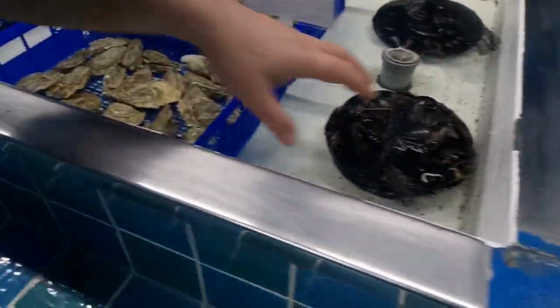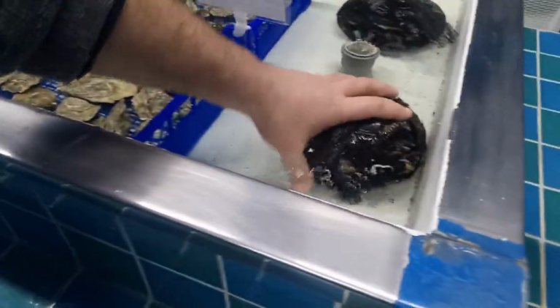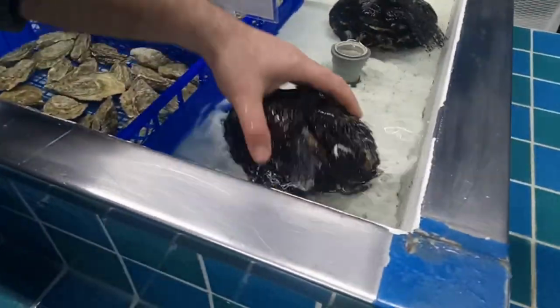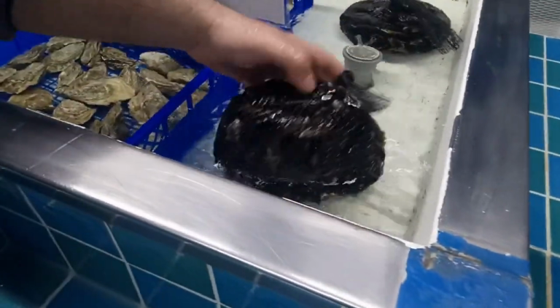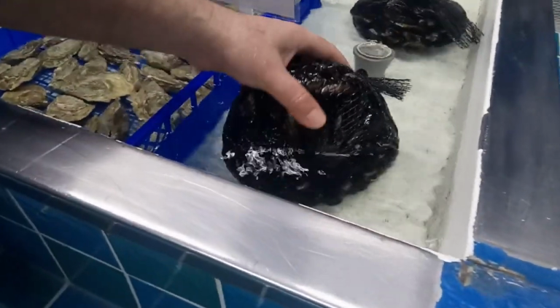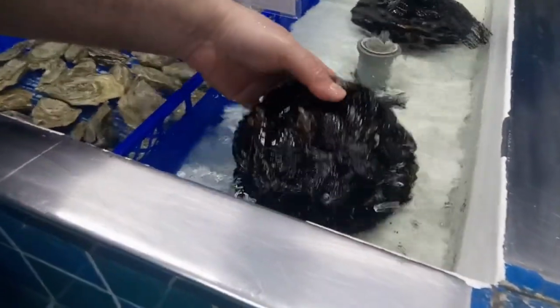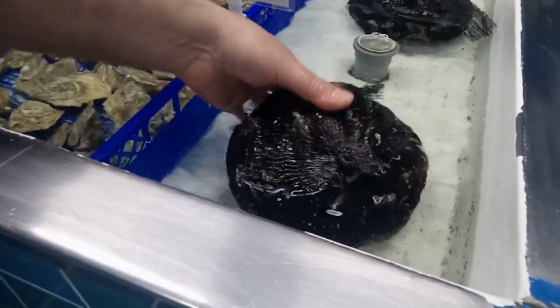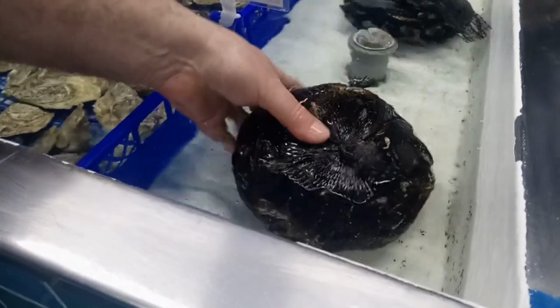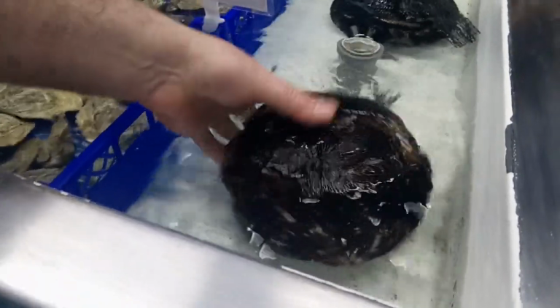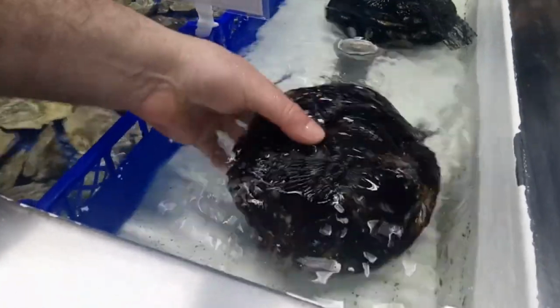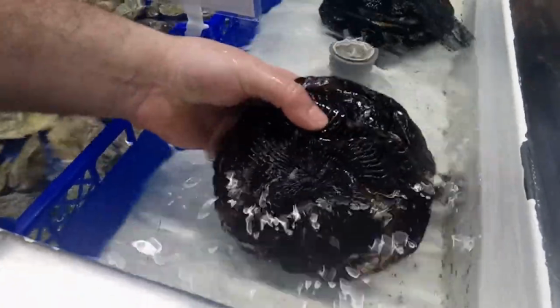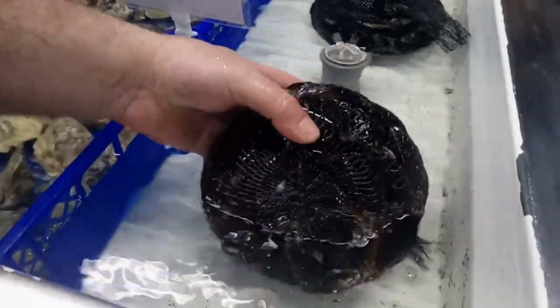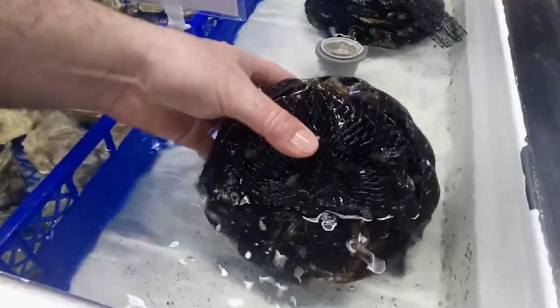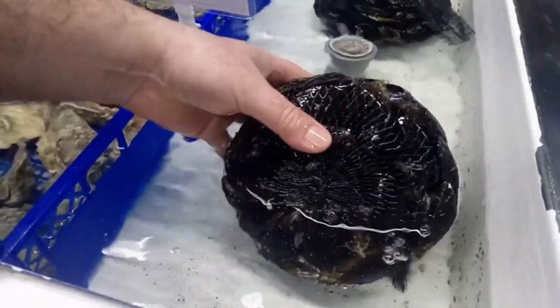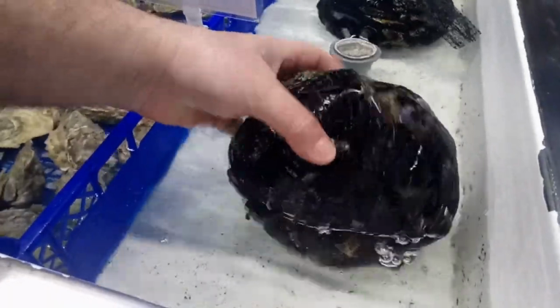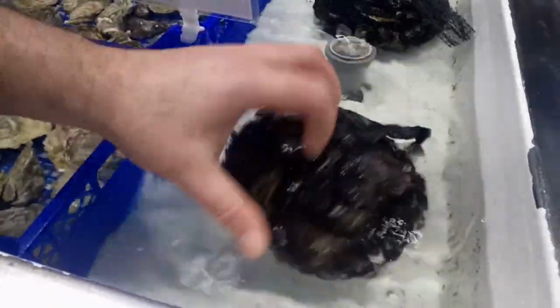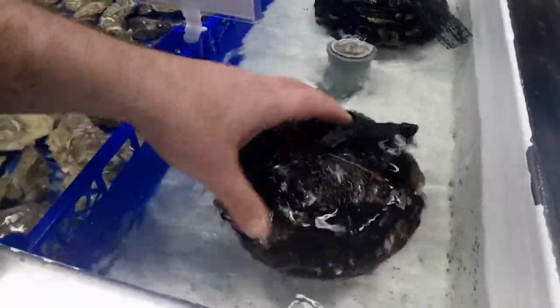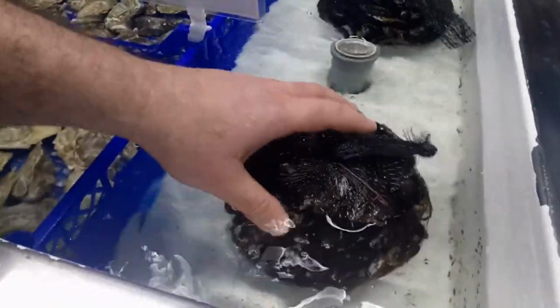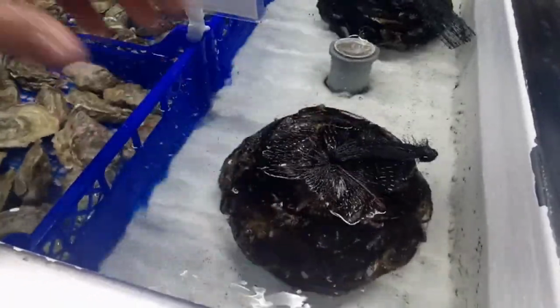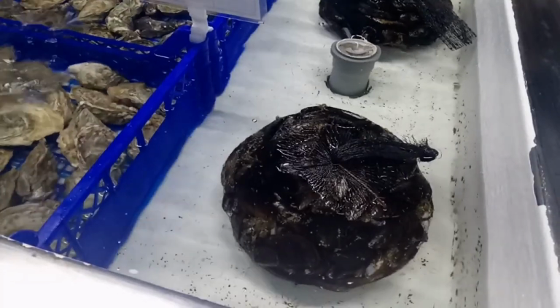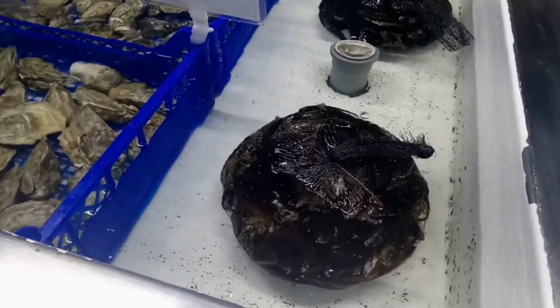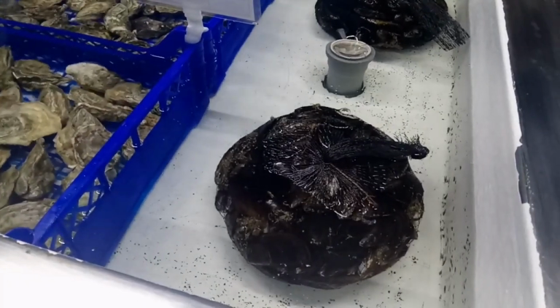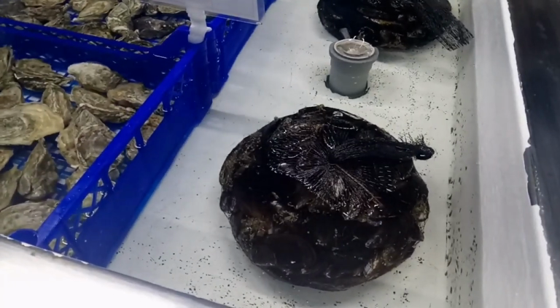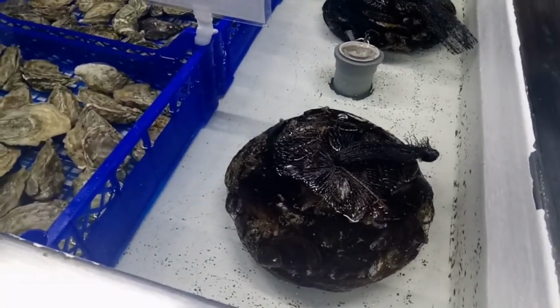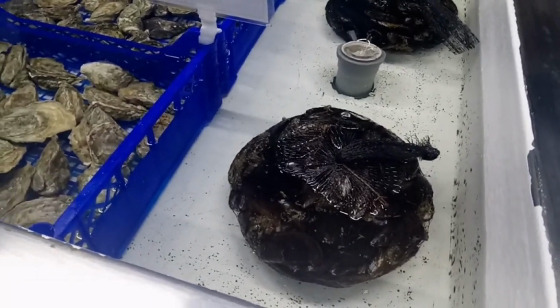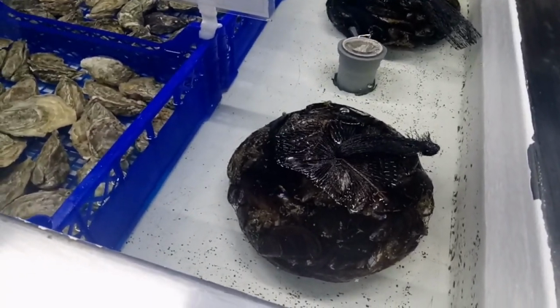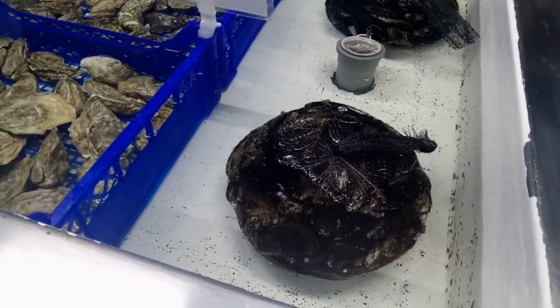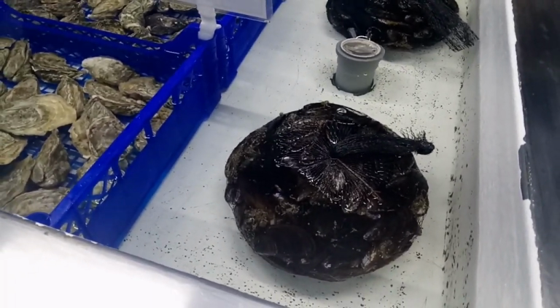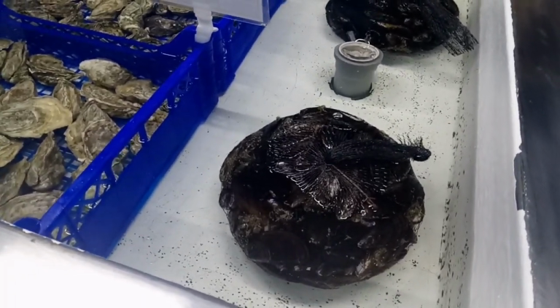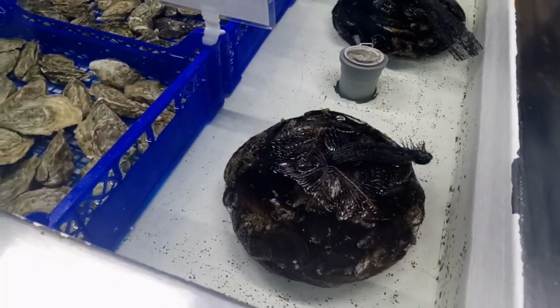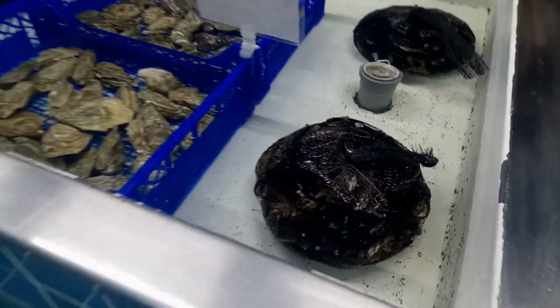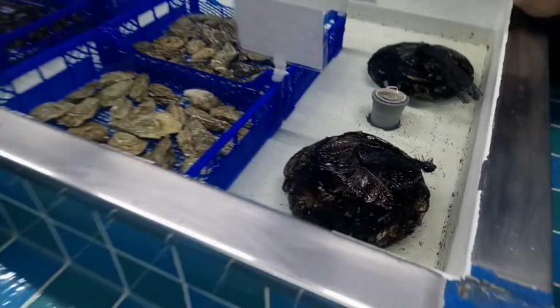Queste invece sono le famose cozze nere spagnole, di cui disponiamo tanto. Le facciamo selezionare e decorare, e si possono mangiare crude, sciogliendo il famoso tabù che le cozze spagnole non sono buone.